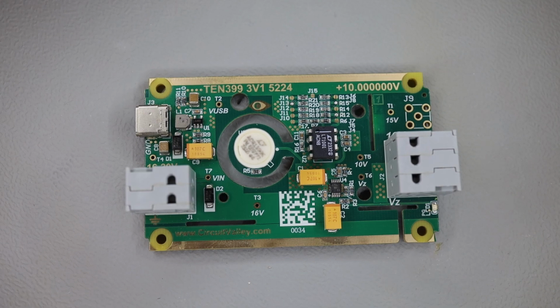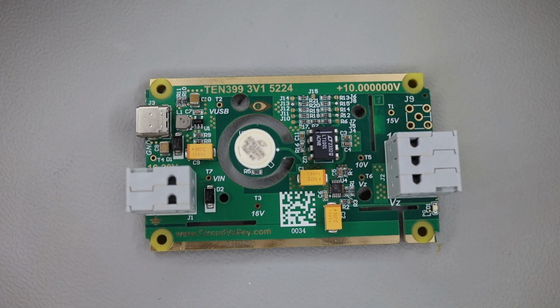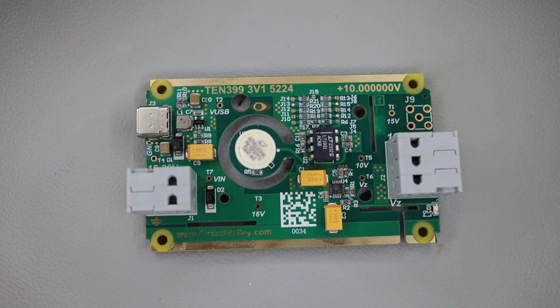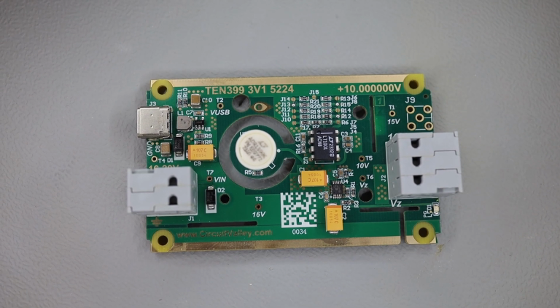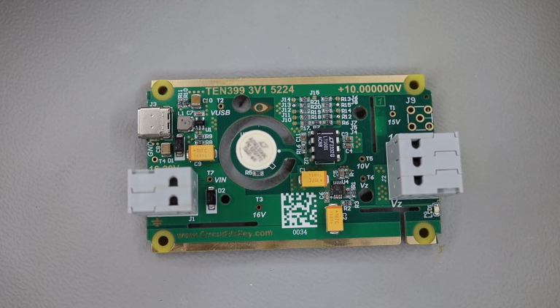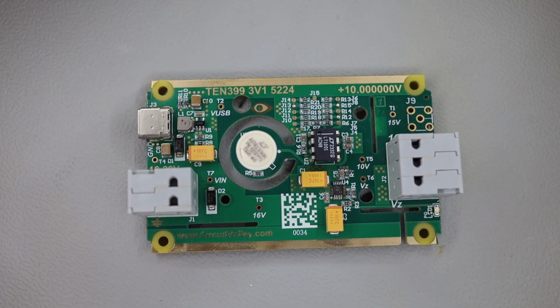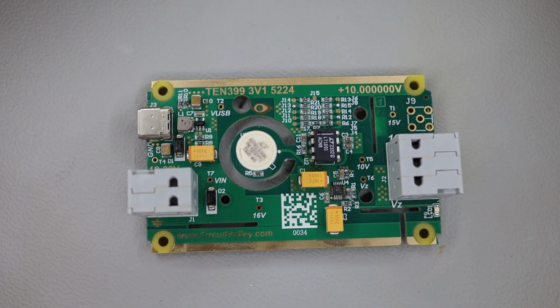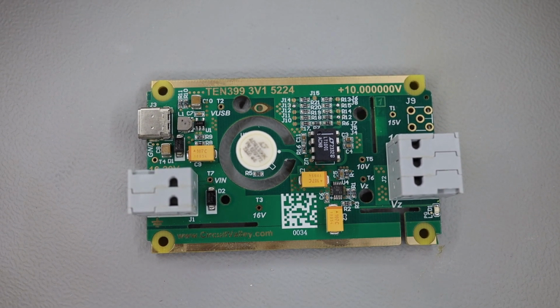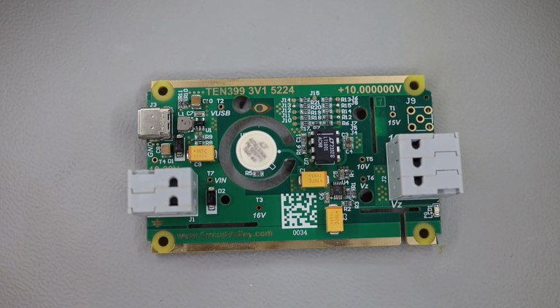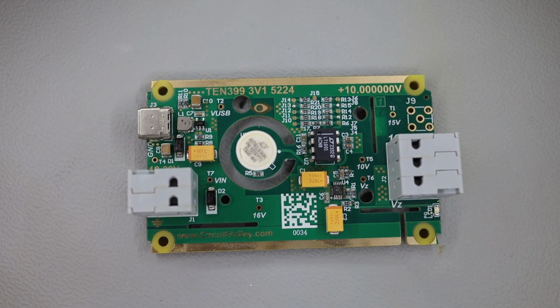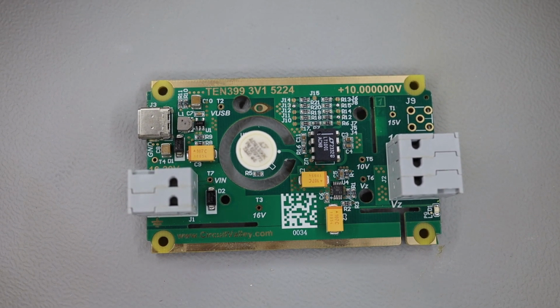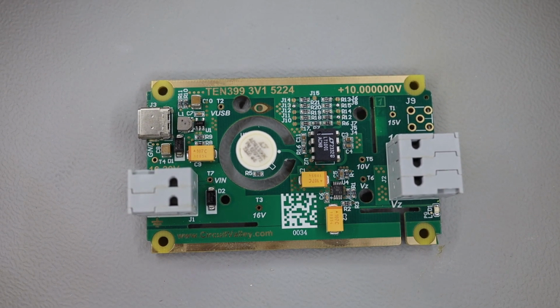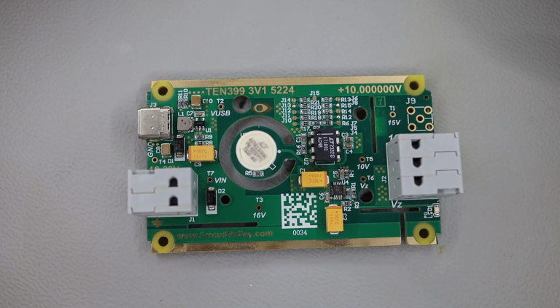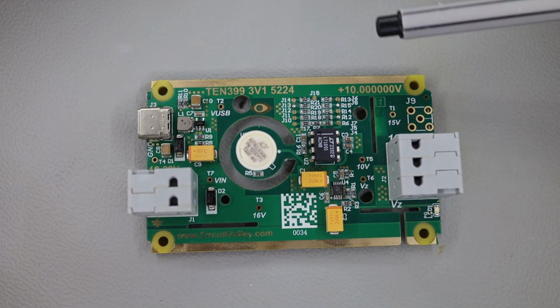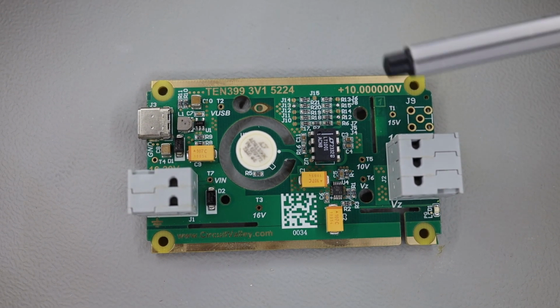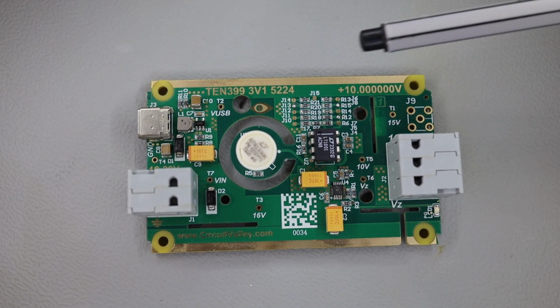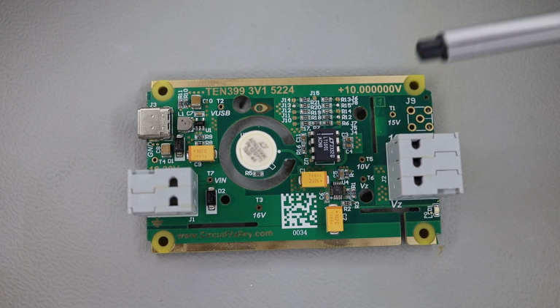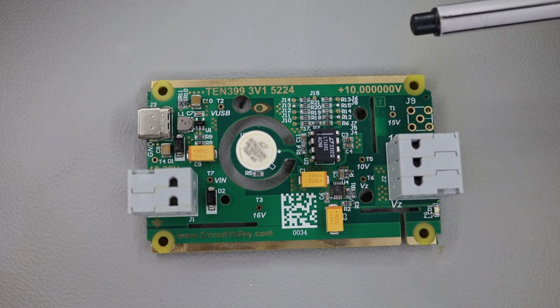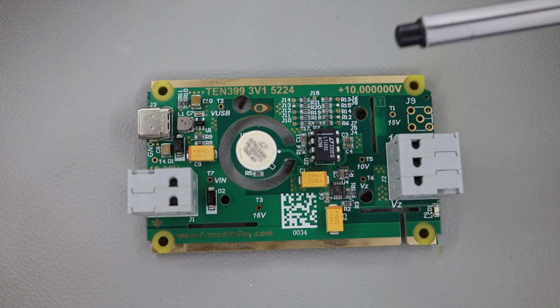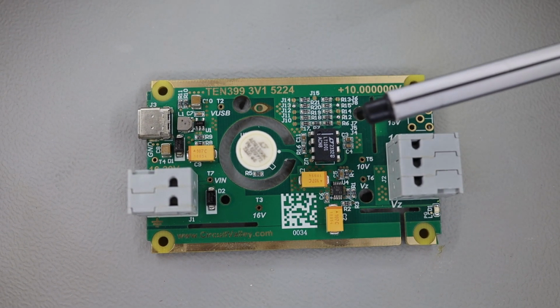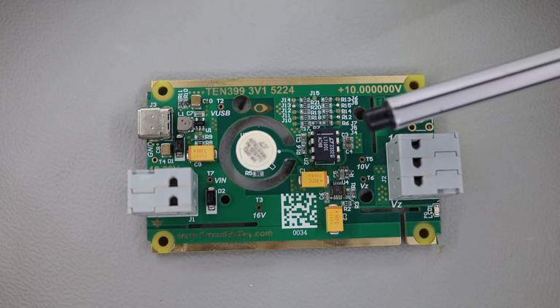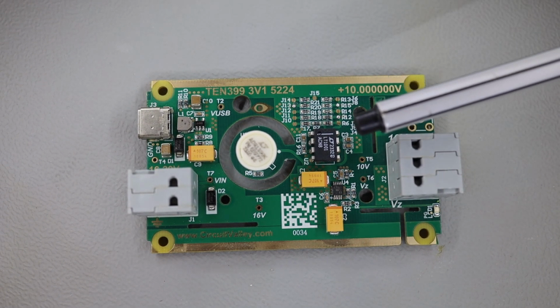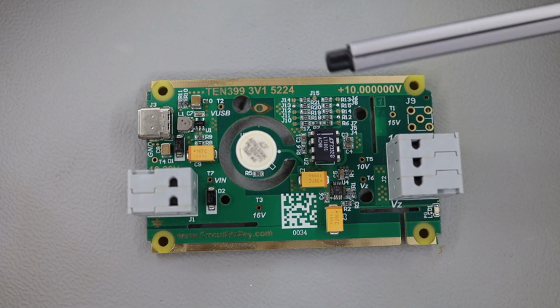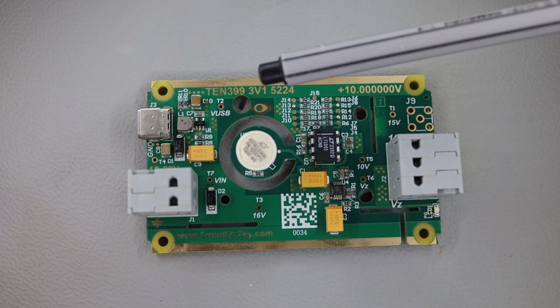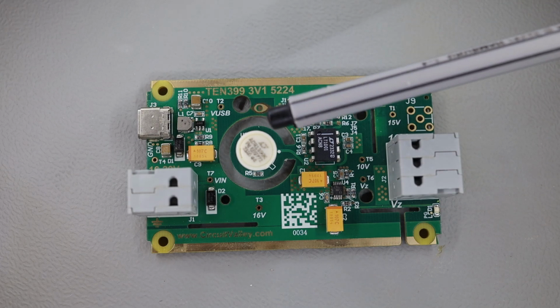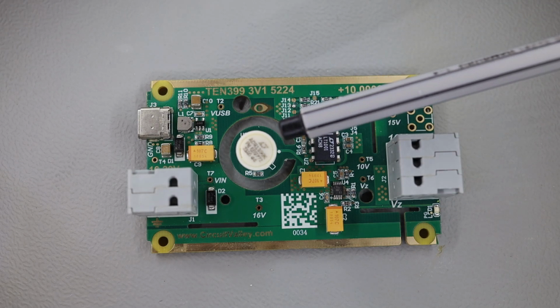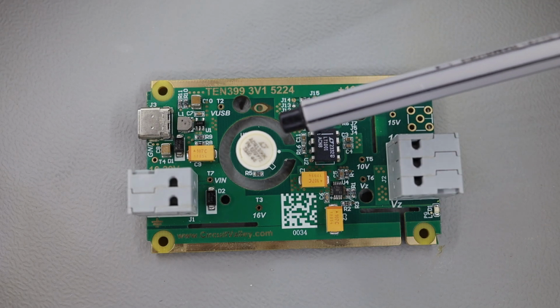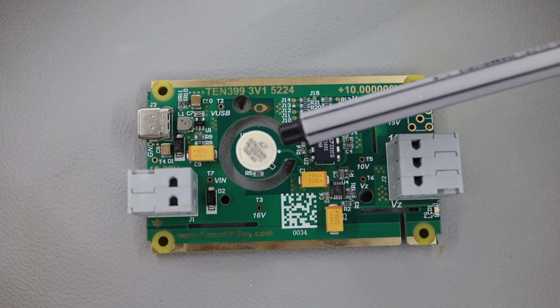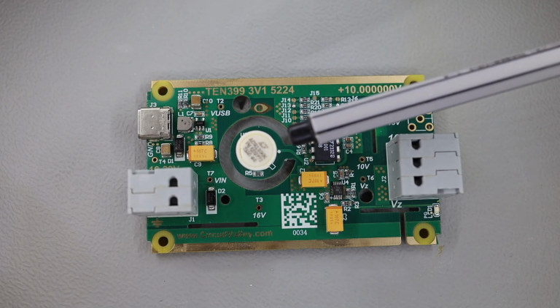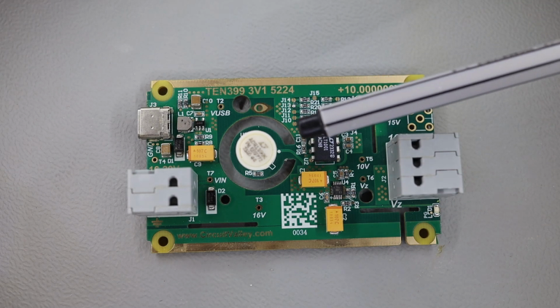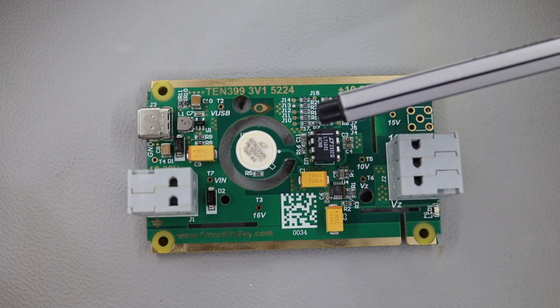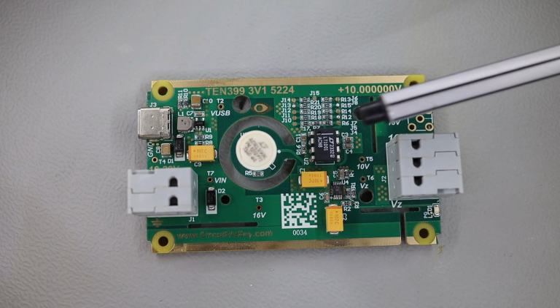Welcome to Circuit Valley. I'm Gaurav. Today in this video I'm going to show you the next version of my ADR1399/LM399 reference board.